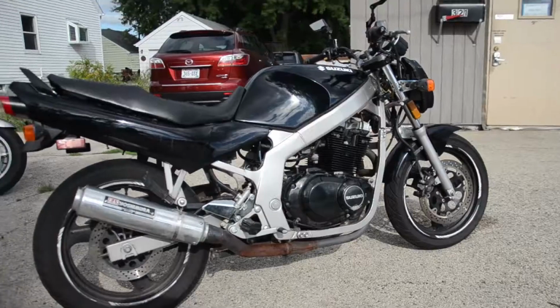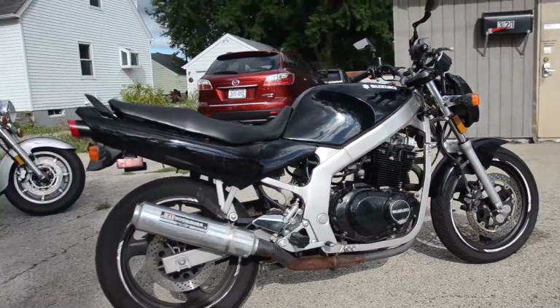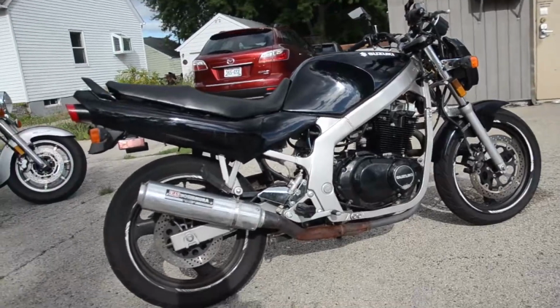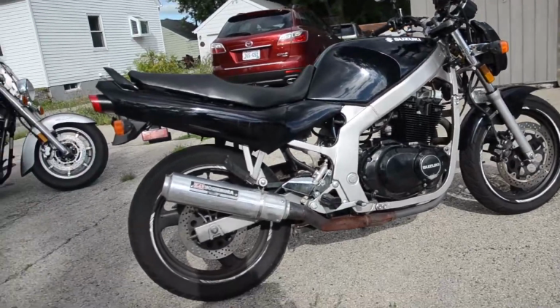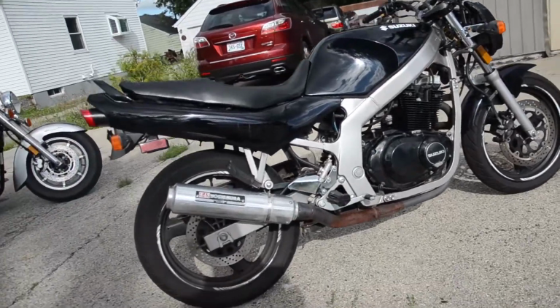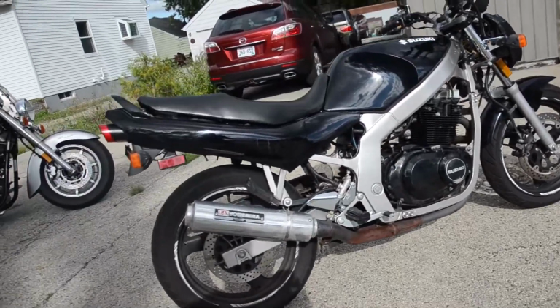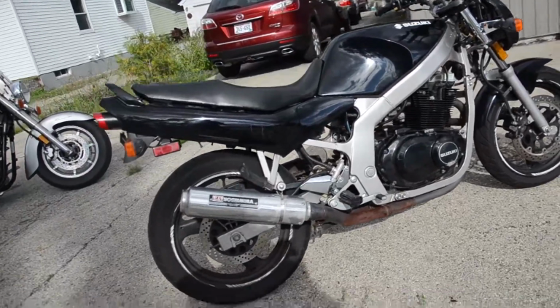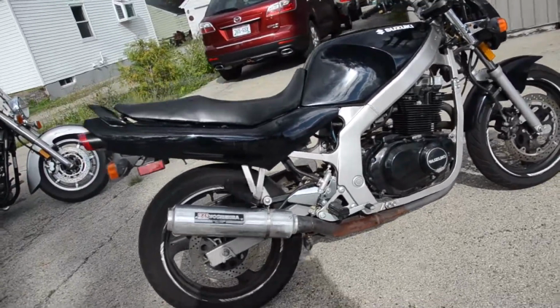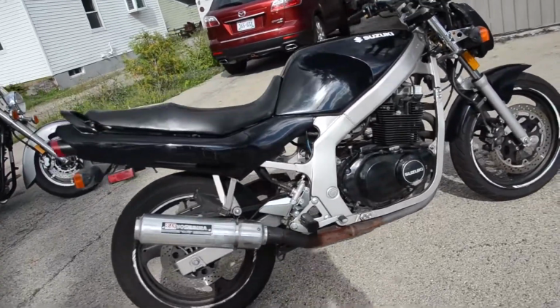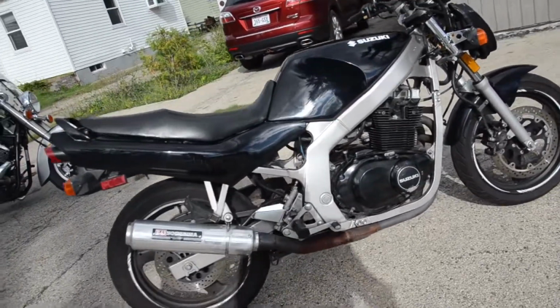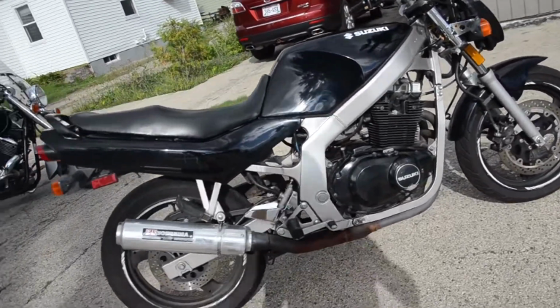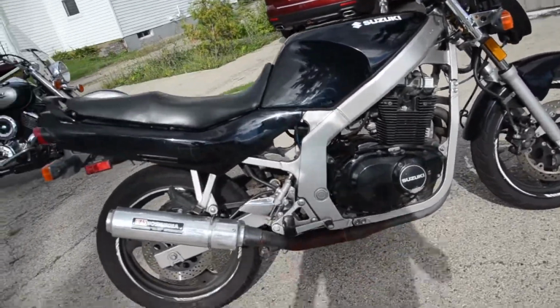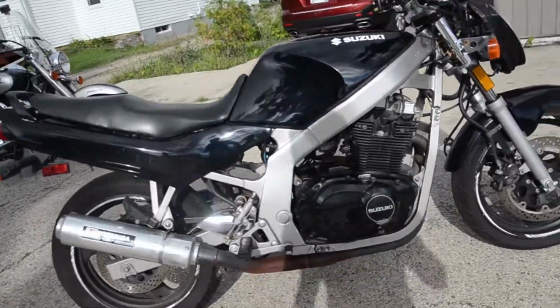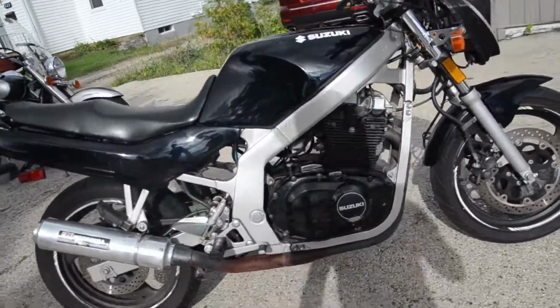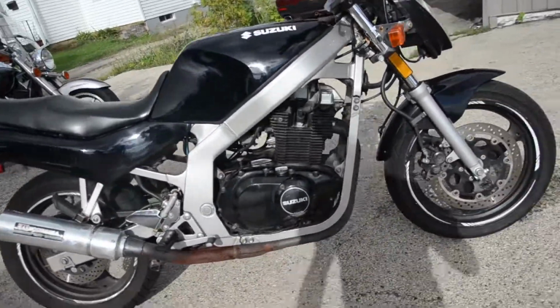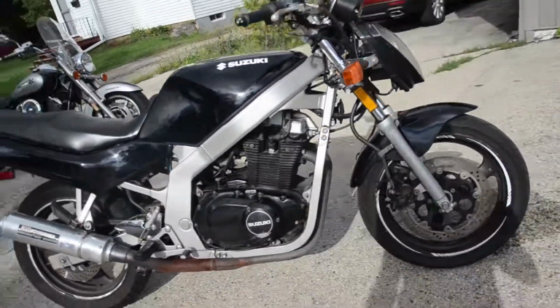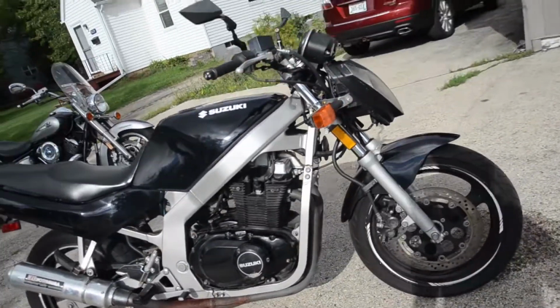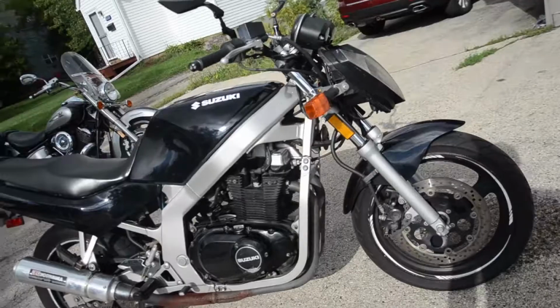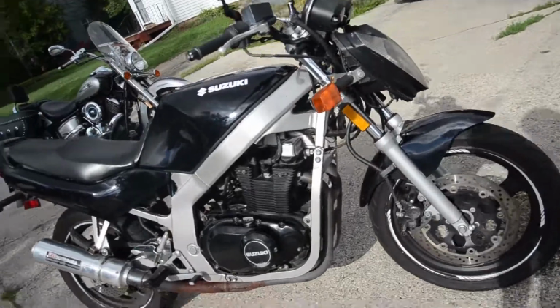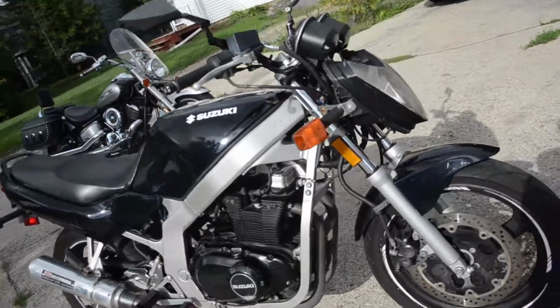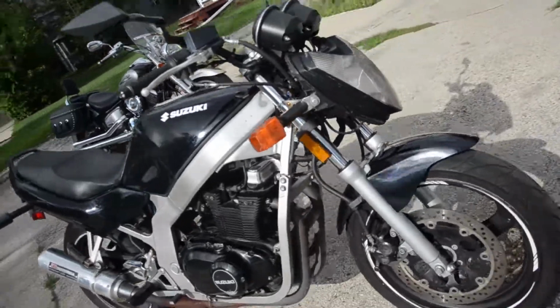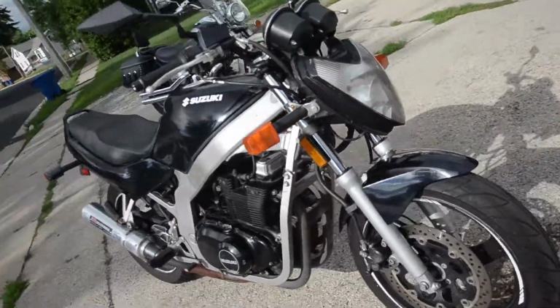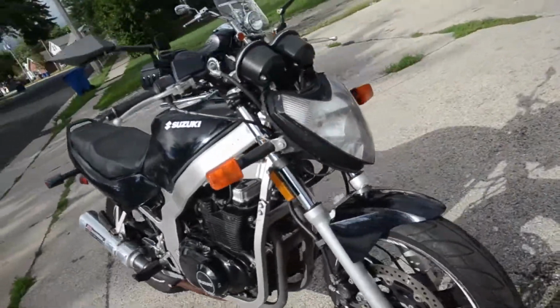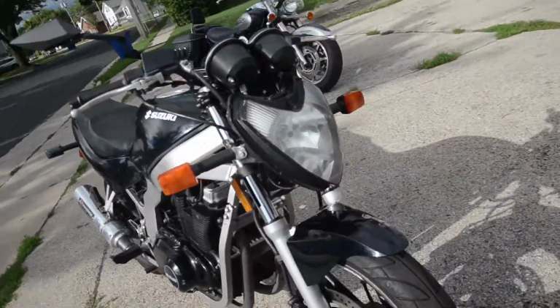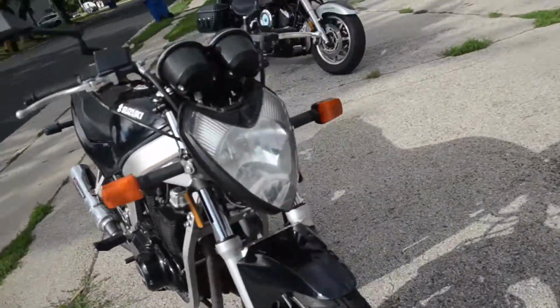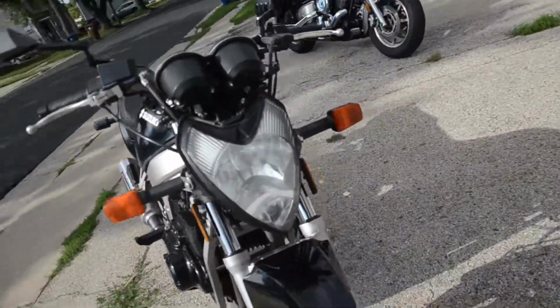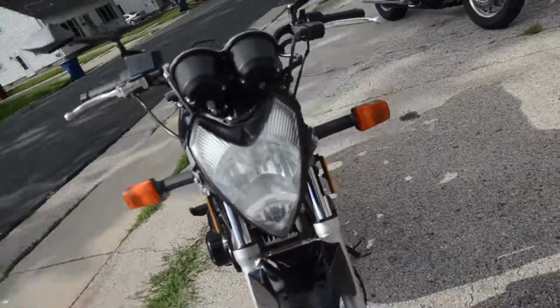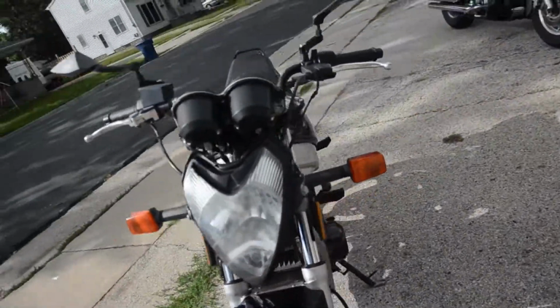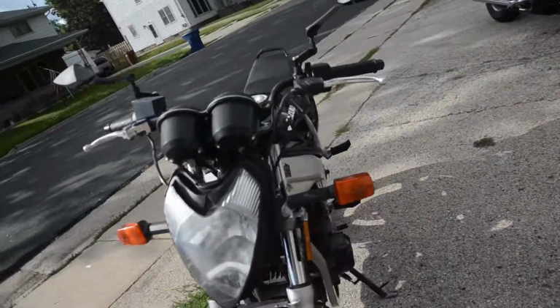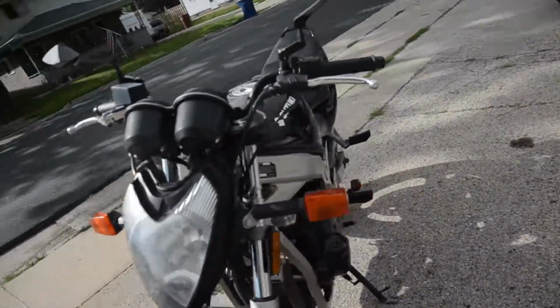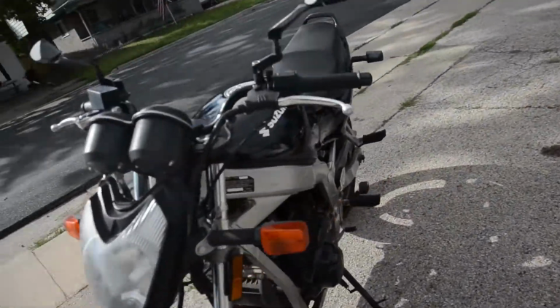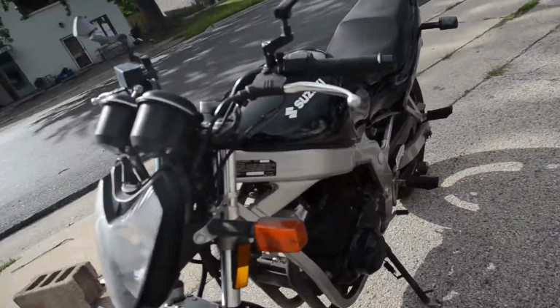Here we have a 1993 Suzuki GS500 Twin — just an awesome machine. It runs, rides, and shifts very smoothly through all the gears.